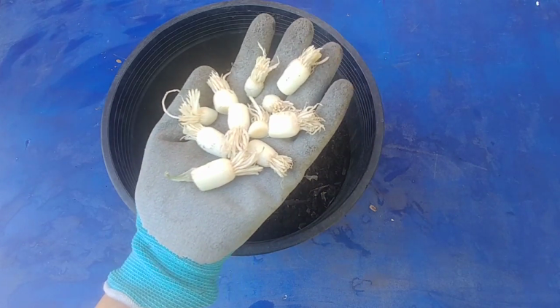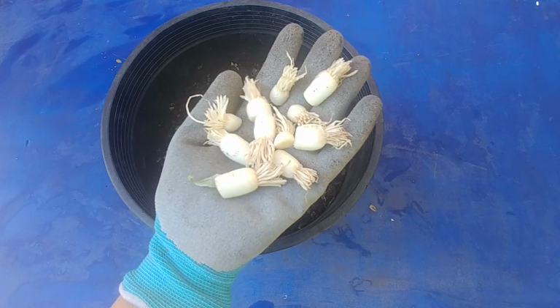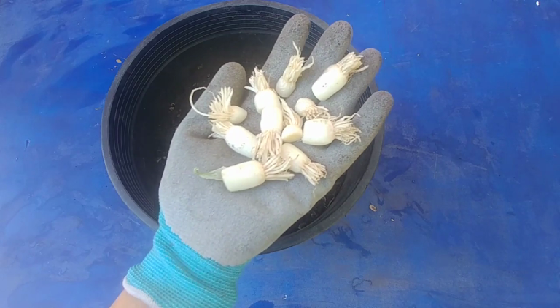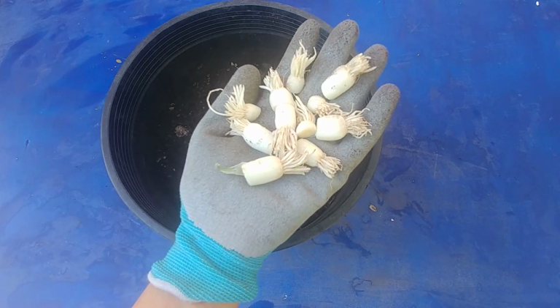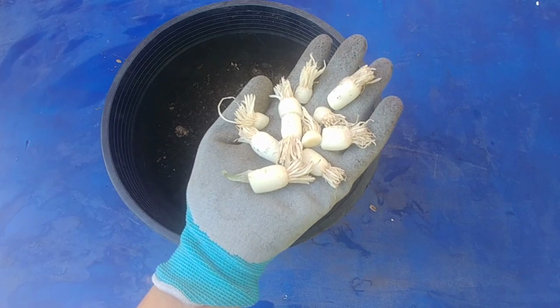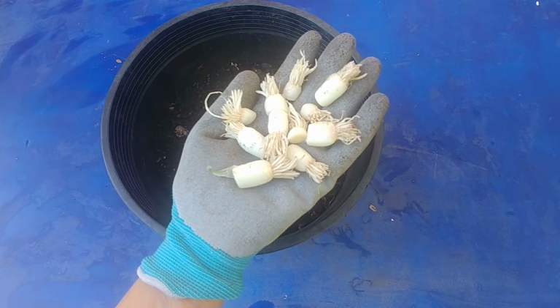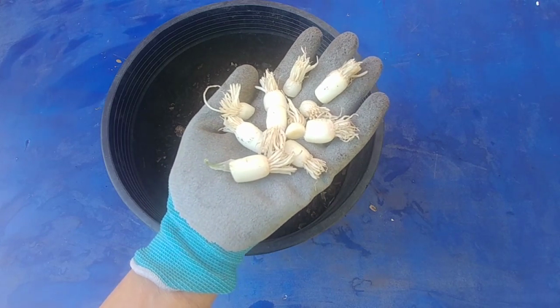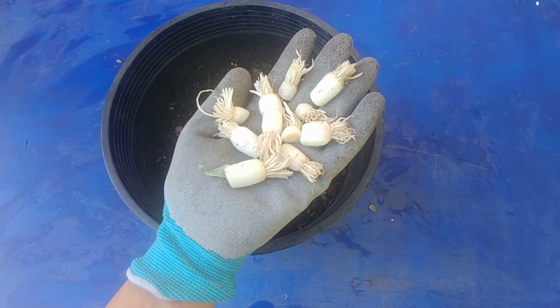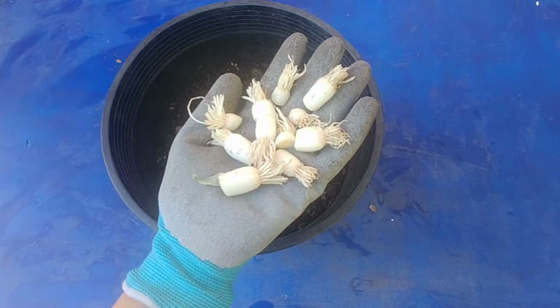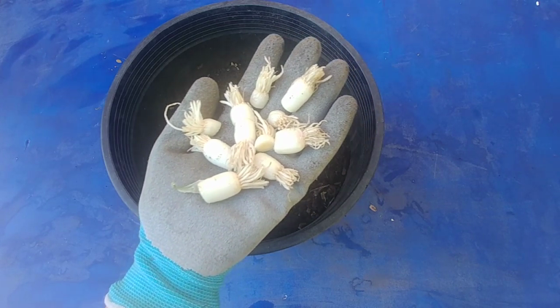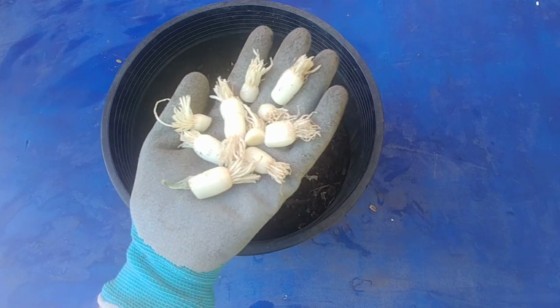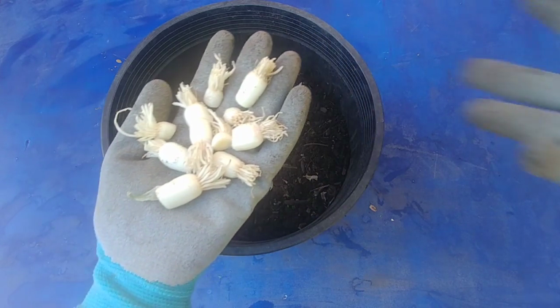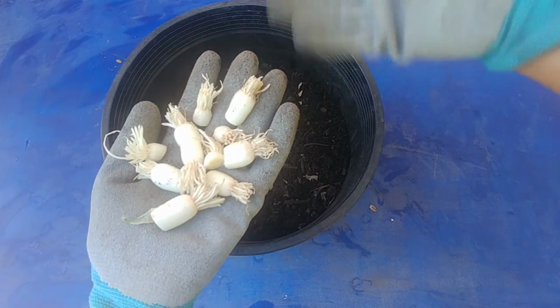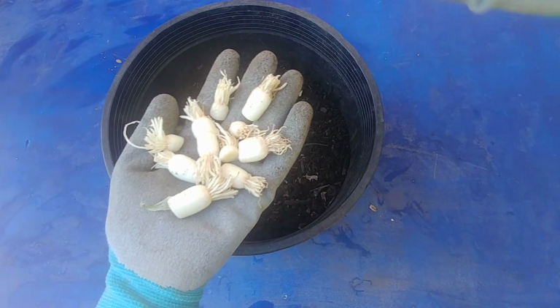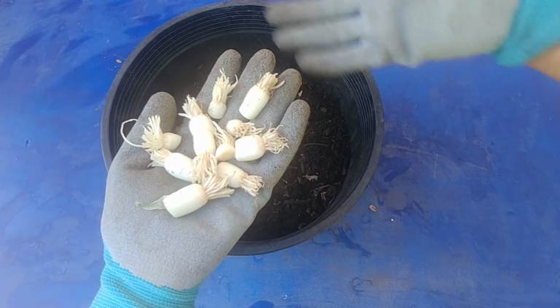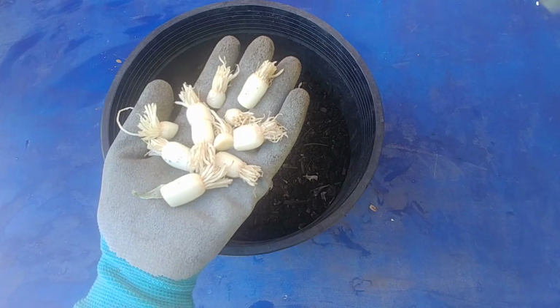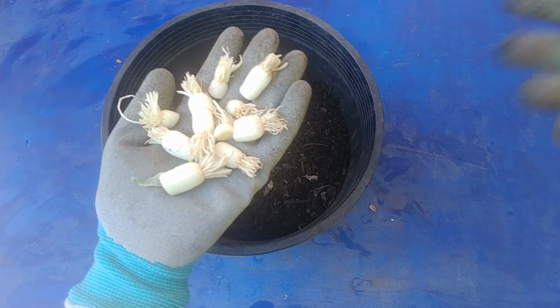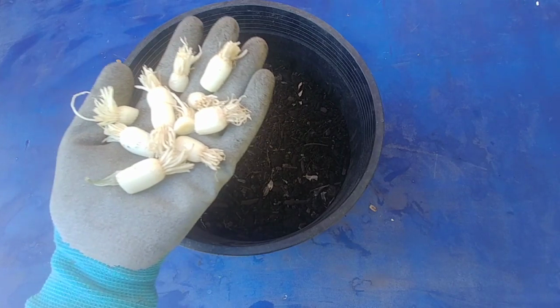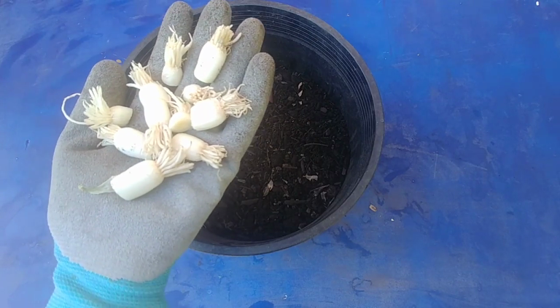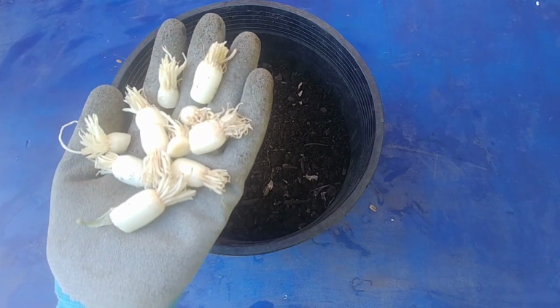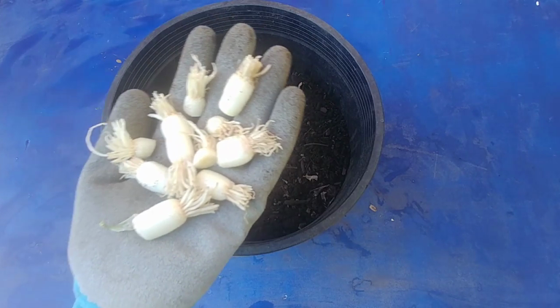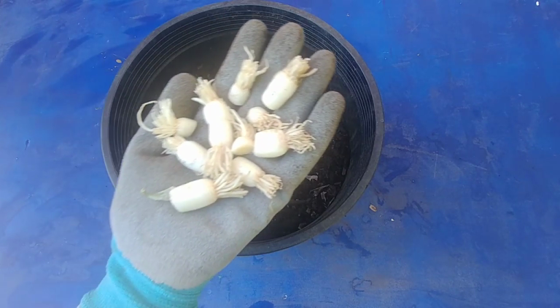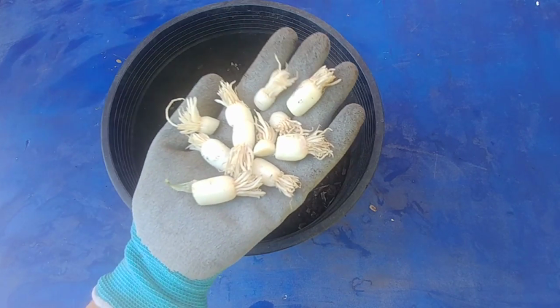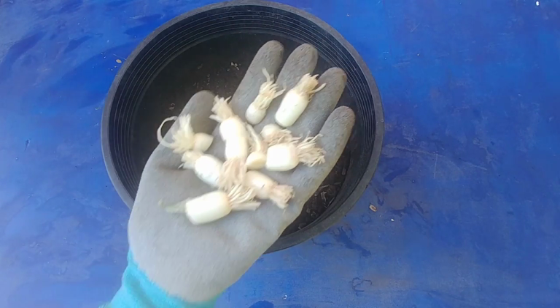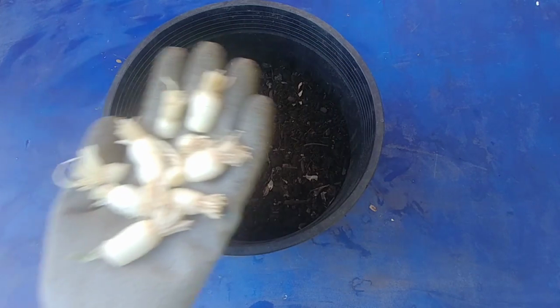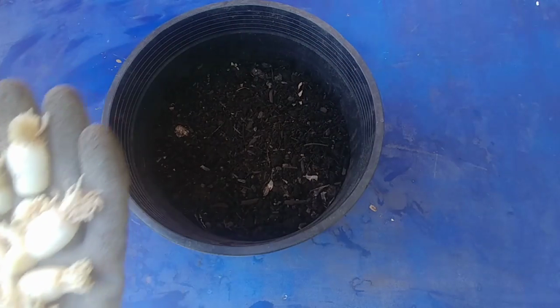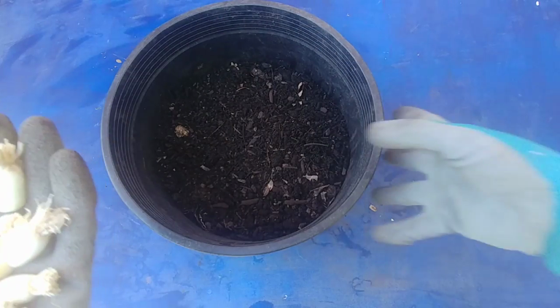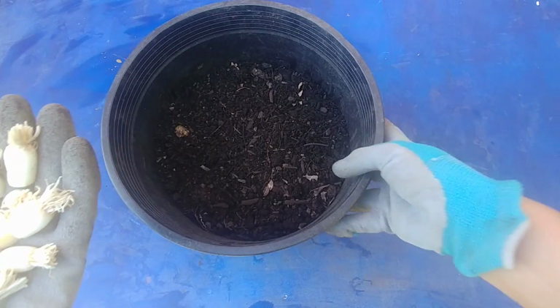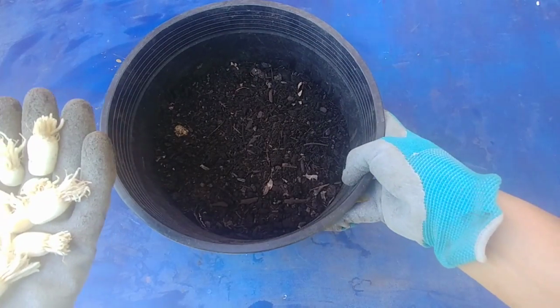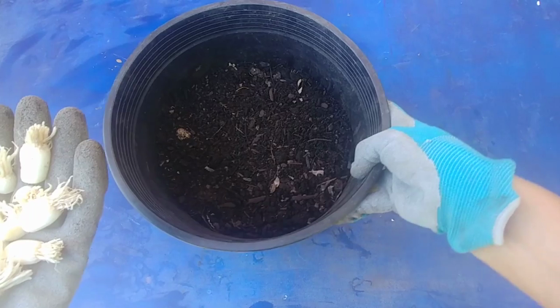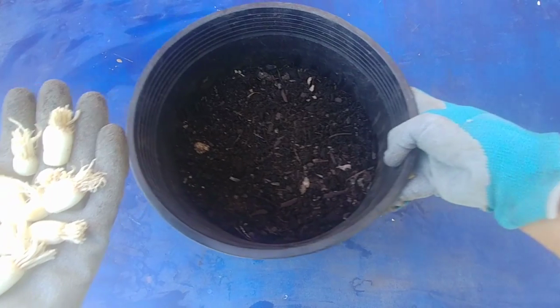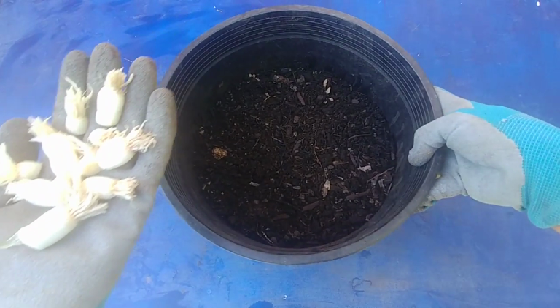In a few days they will start to grow and then I just keep pruning the greens from the top and keep using it in my cooking. So I have a continuous supply of green onions.